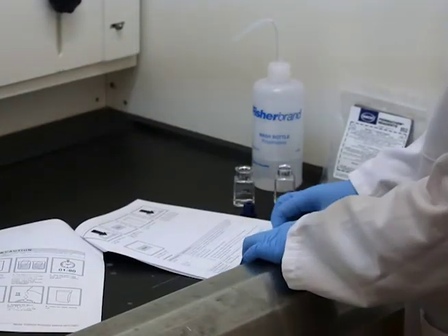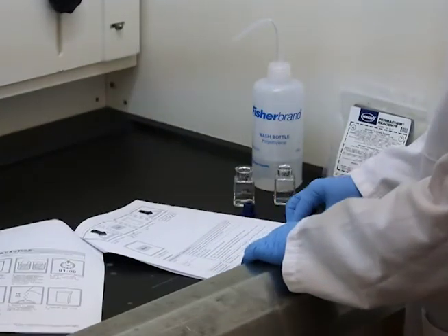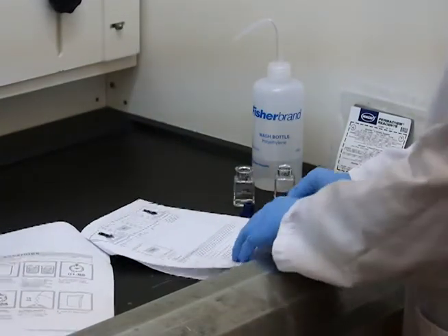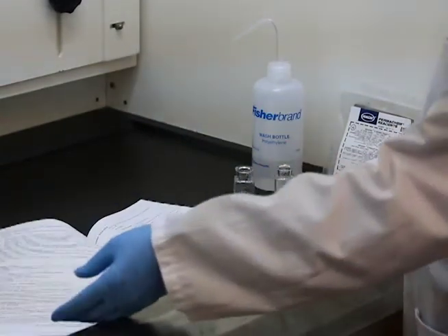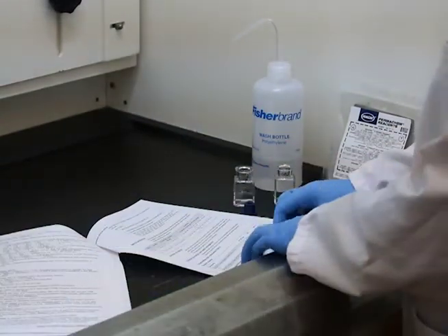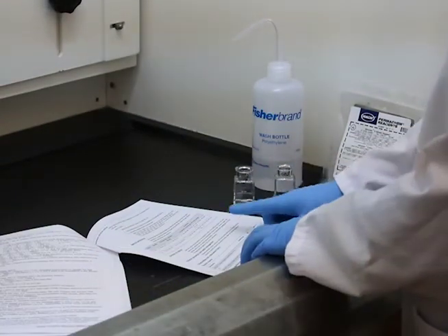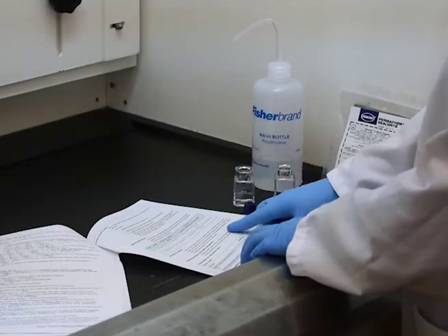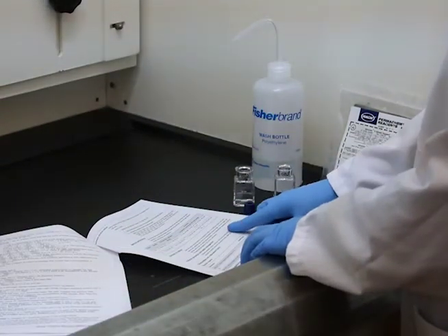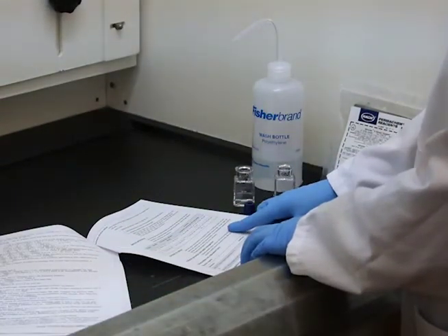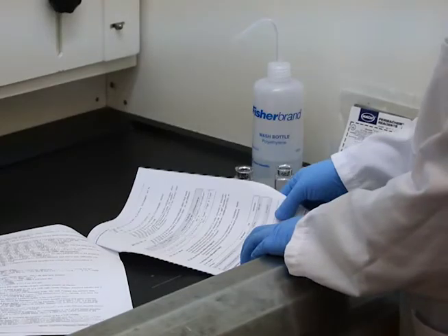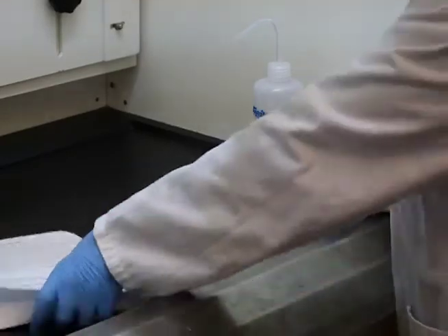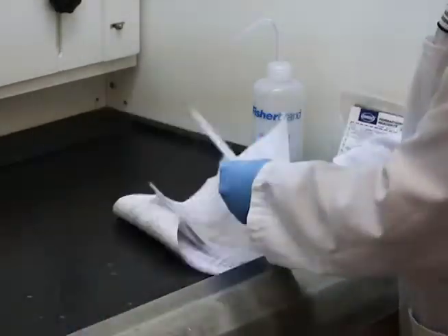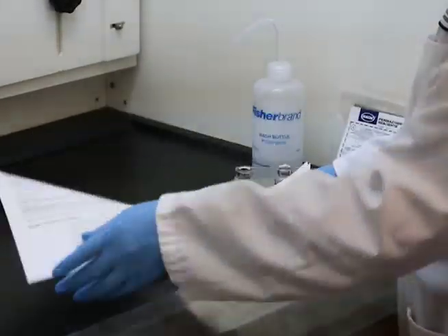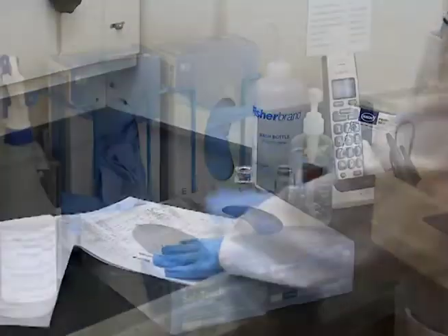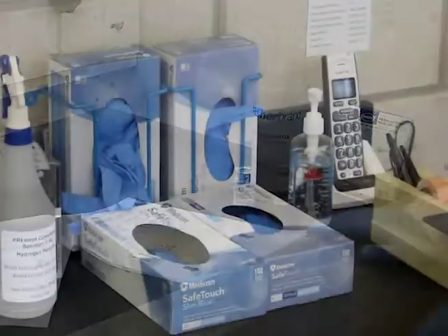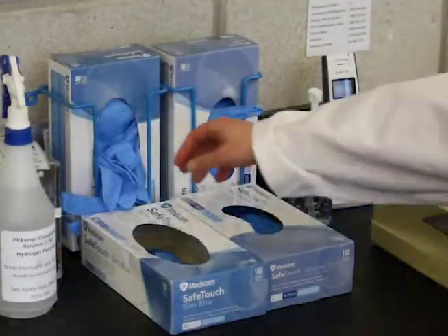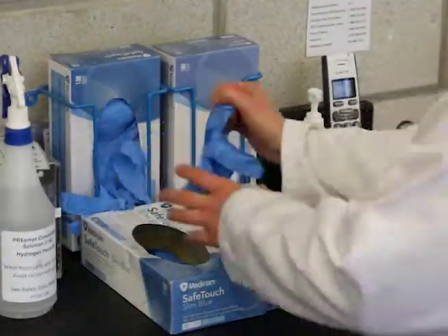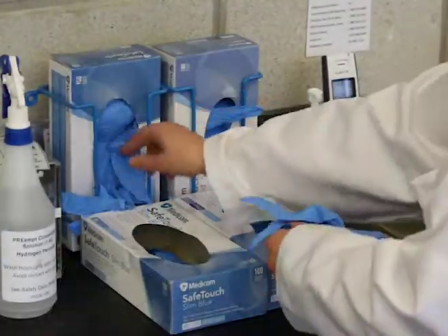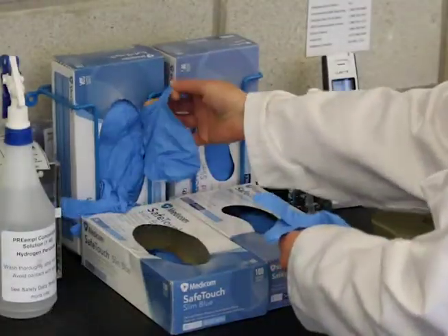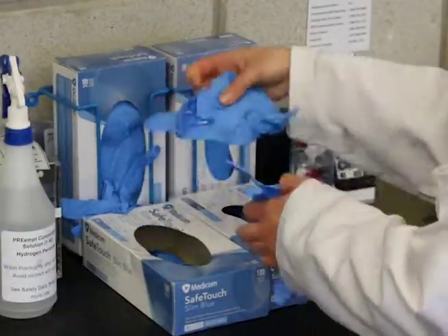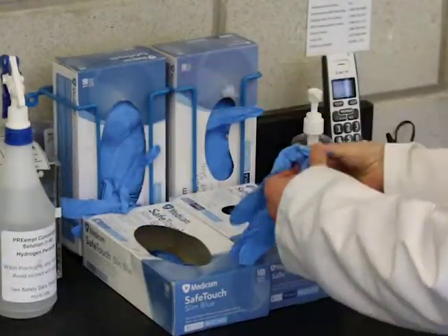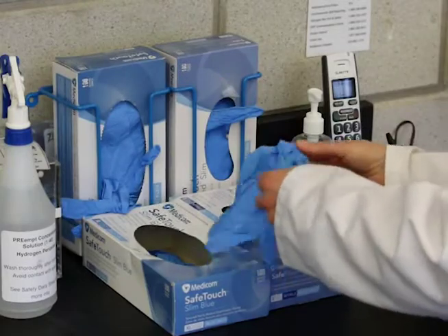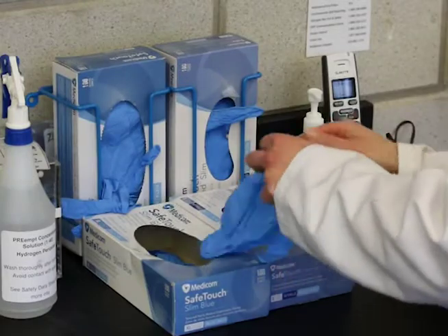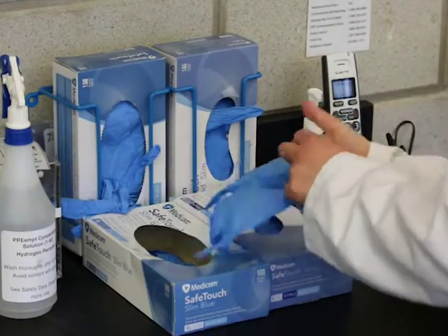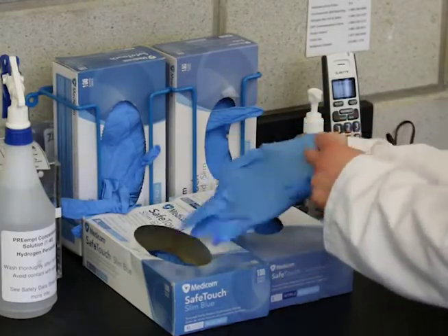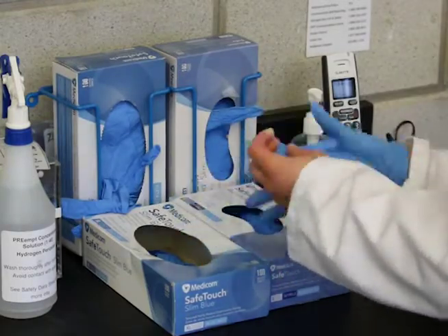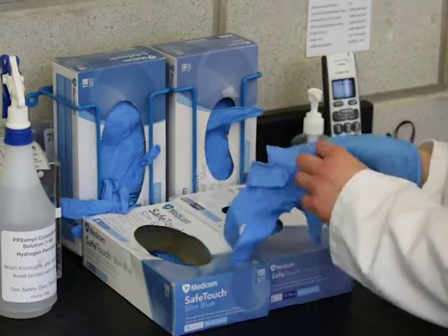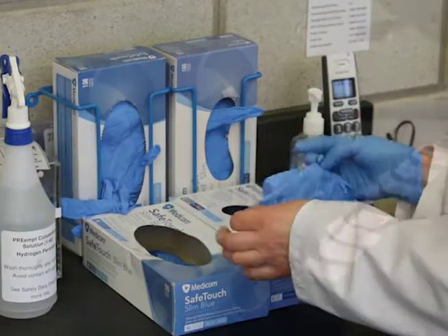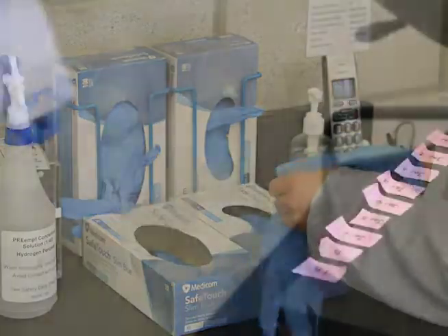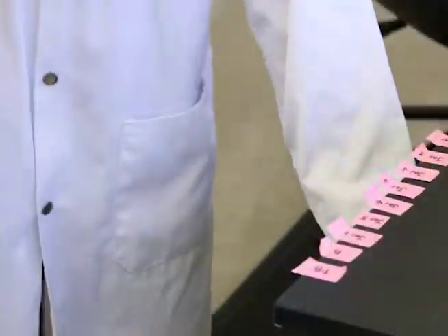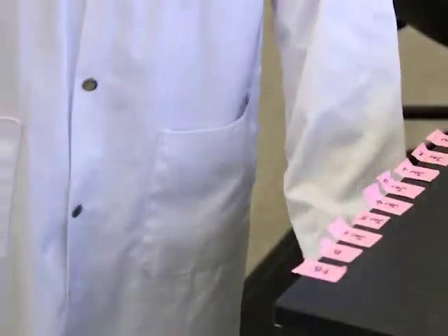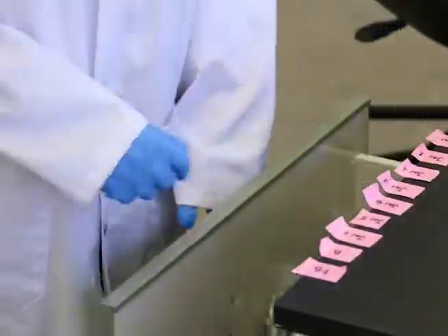You should always refer to the methods provided by the manufacturer of your instrument. It is important to review the safety data sheets for the chemicals that are used and to use the recommended personal protective equipment.